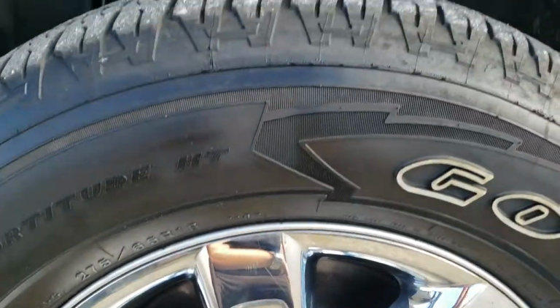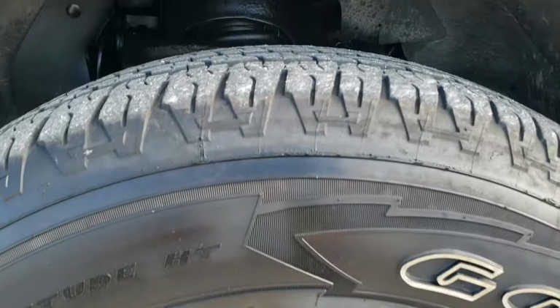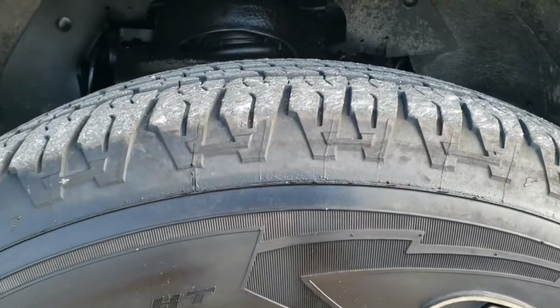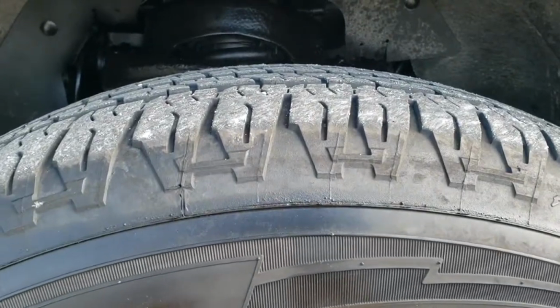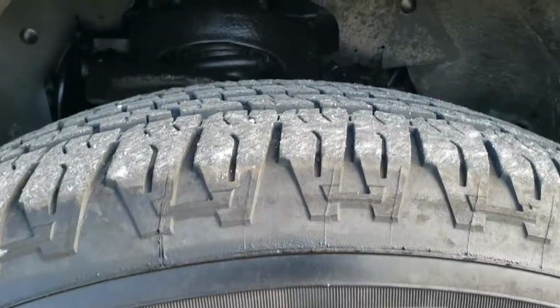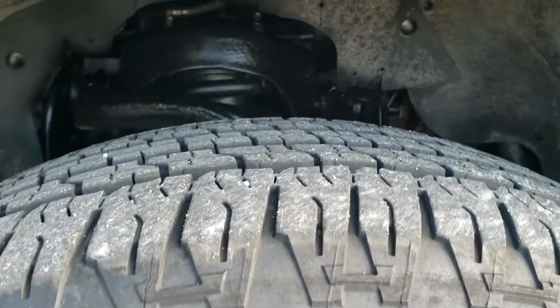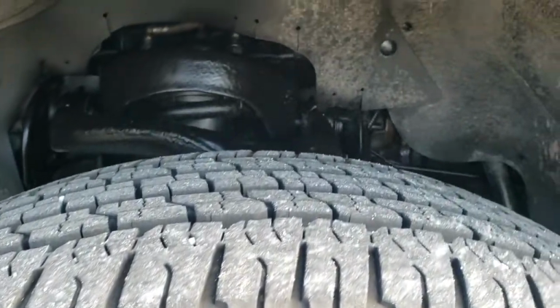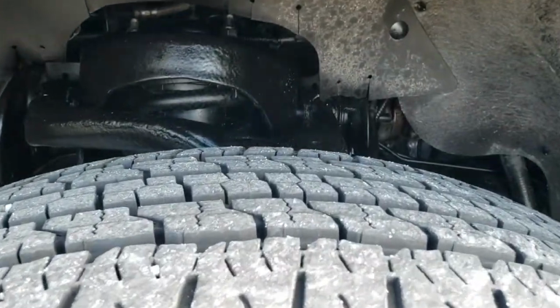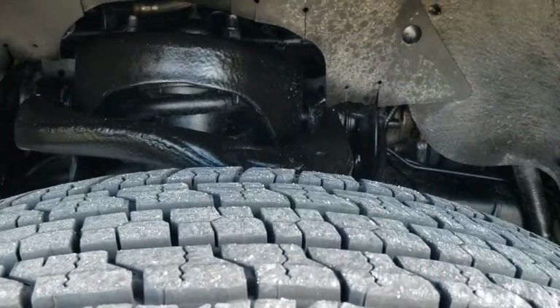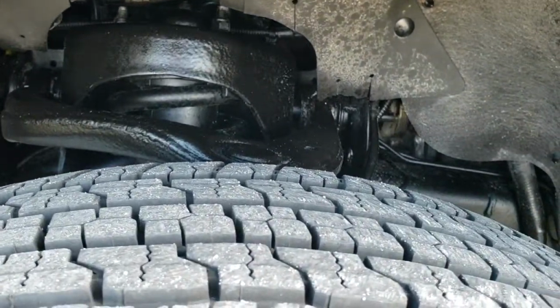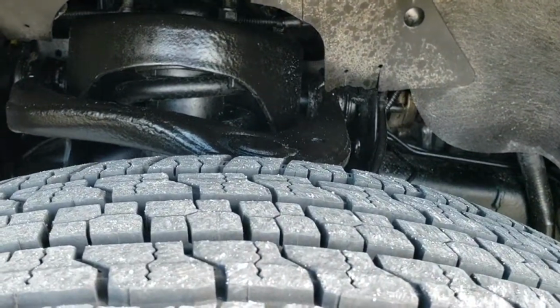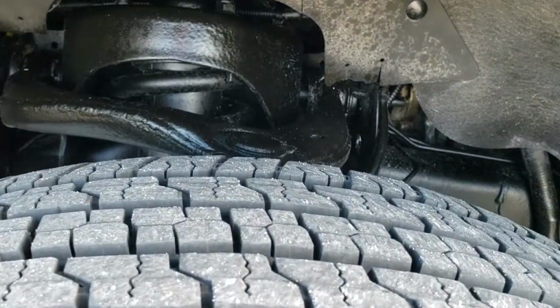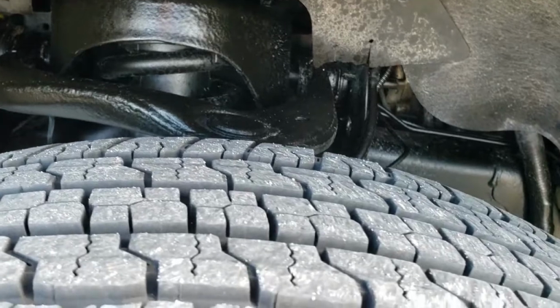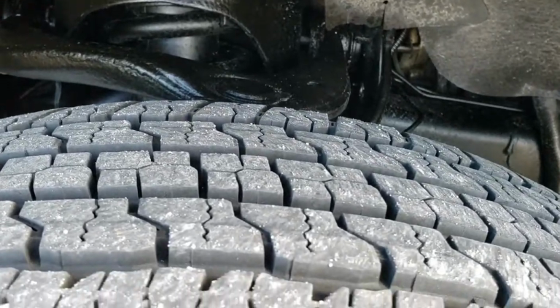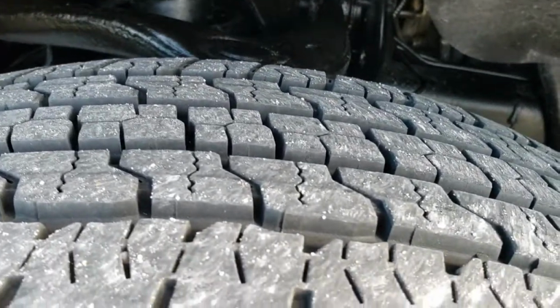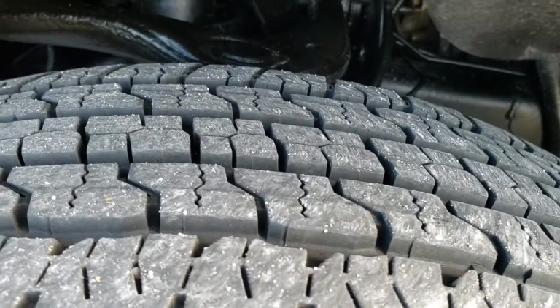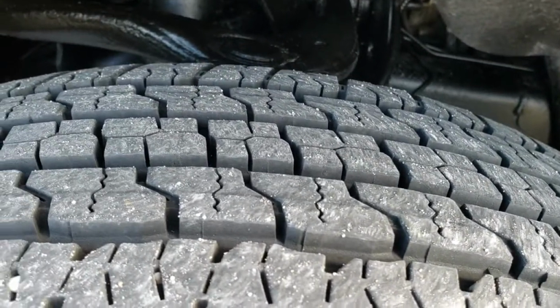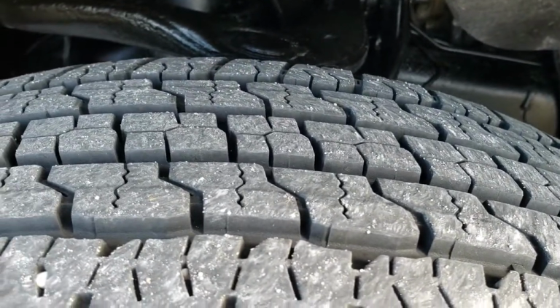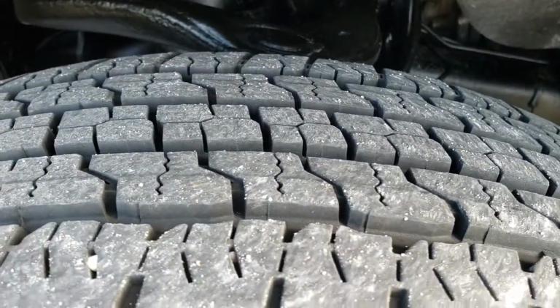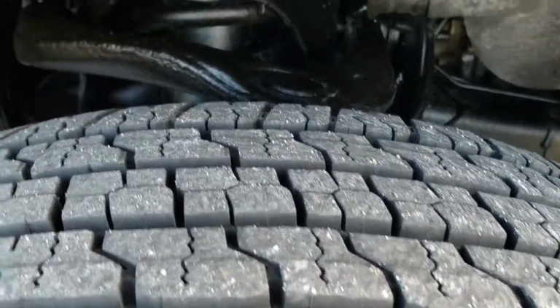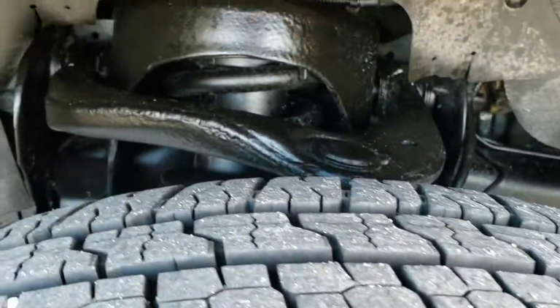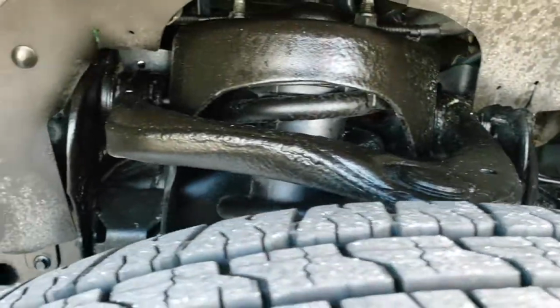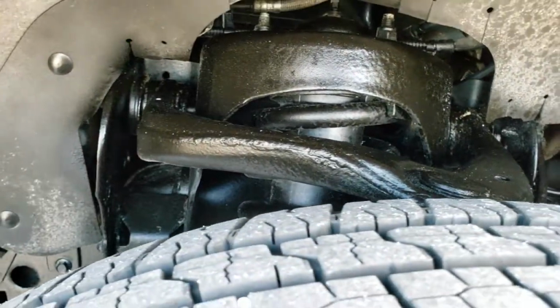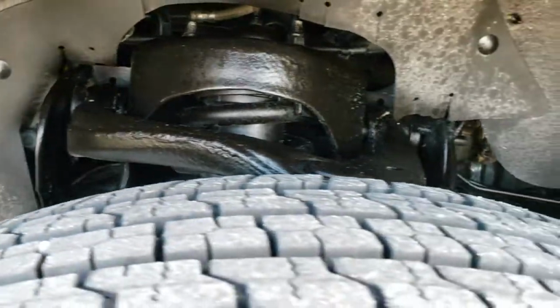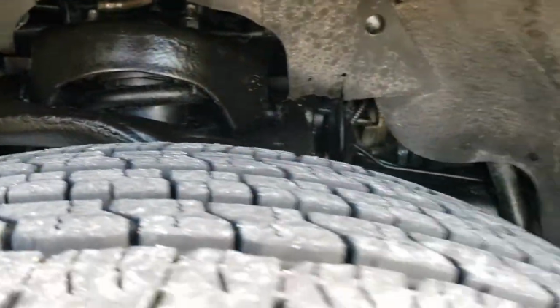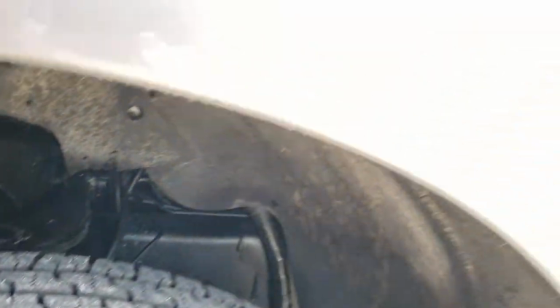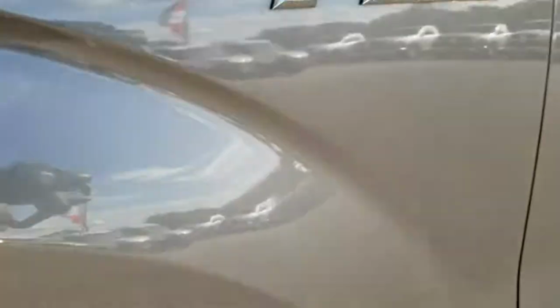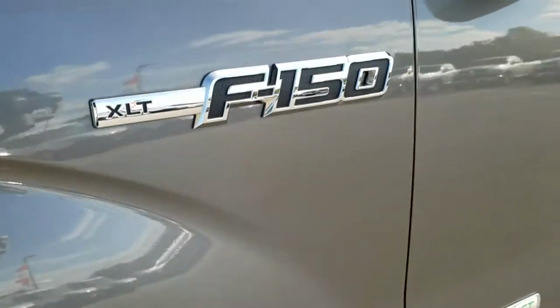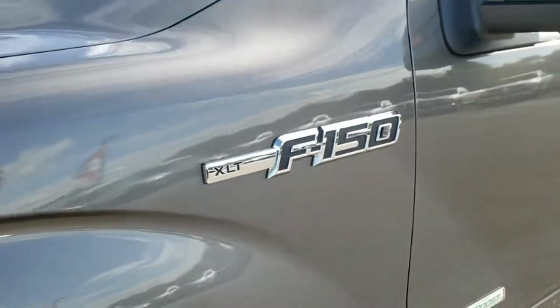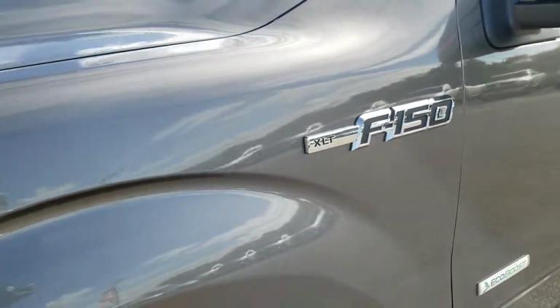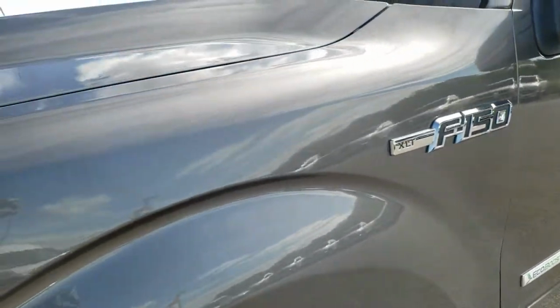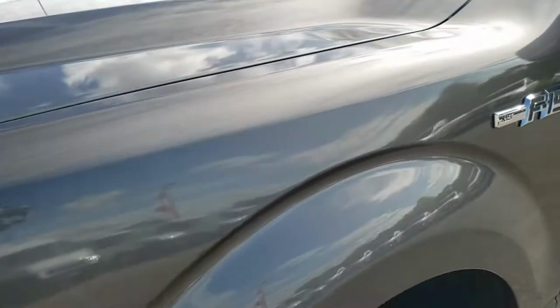It comes with 18 inch alloy rims with the chrome covers, Goodyear Fortitude 275-65R18 tires with probably about 80% of the tread left, so lots of good tread on those tires. You'll be amazed at how clean this truck is considering the miles on it.